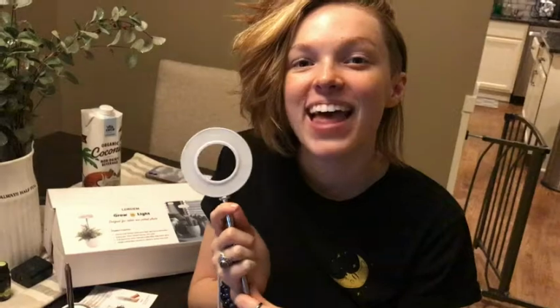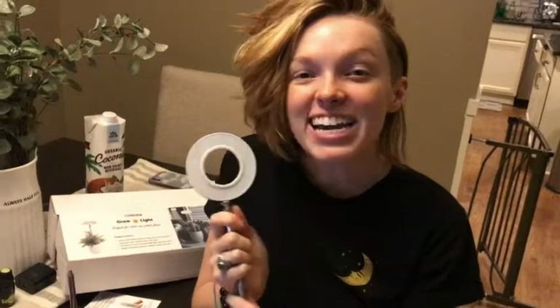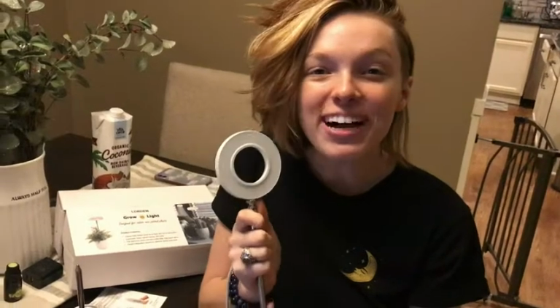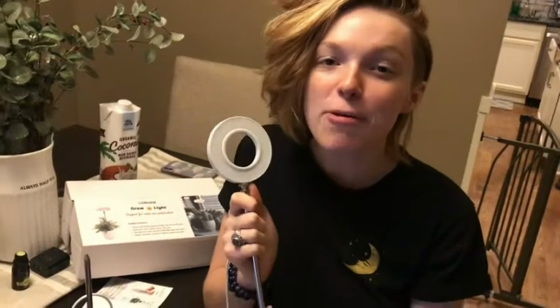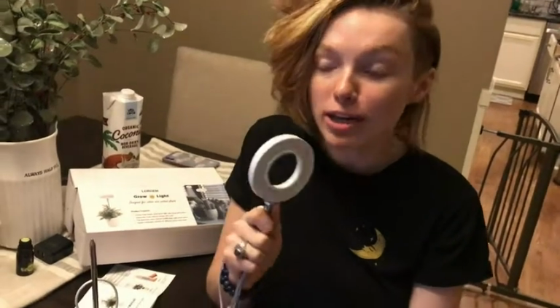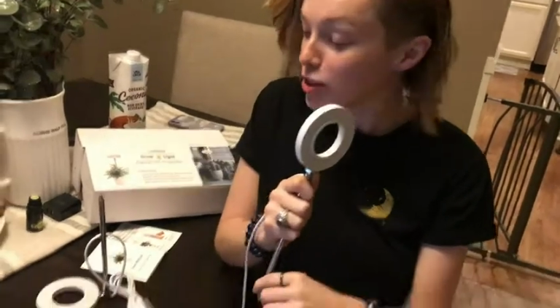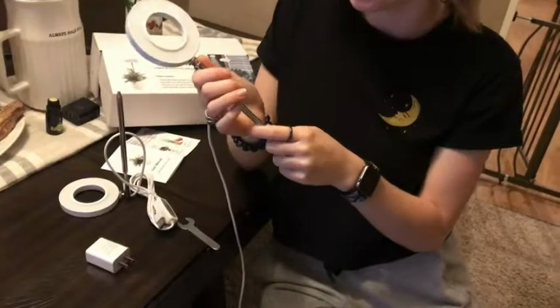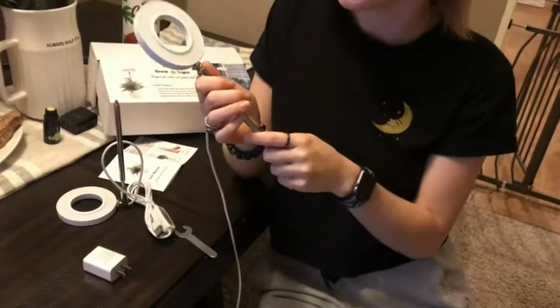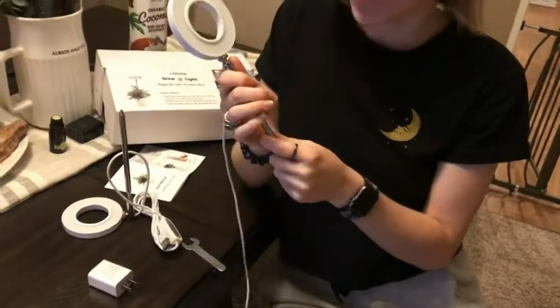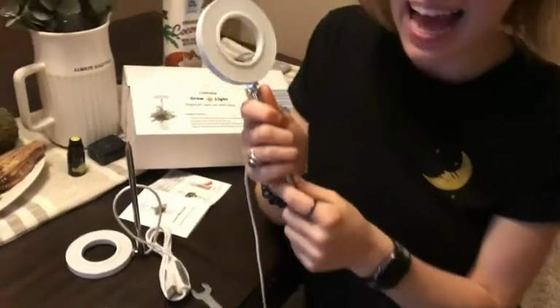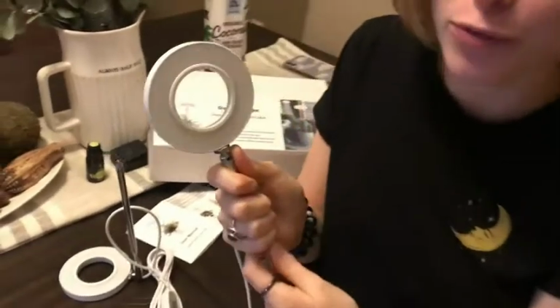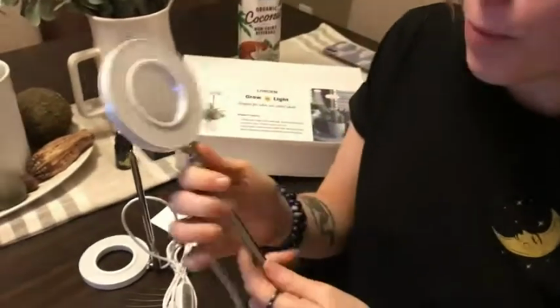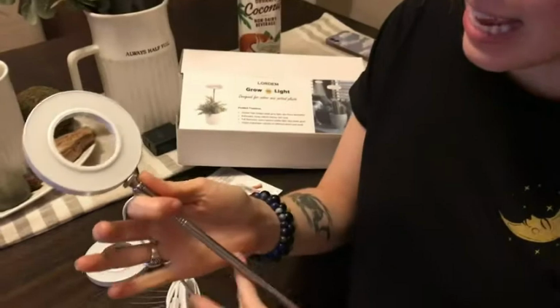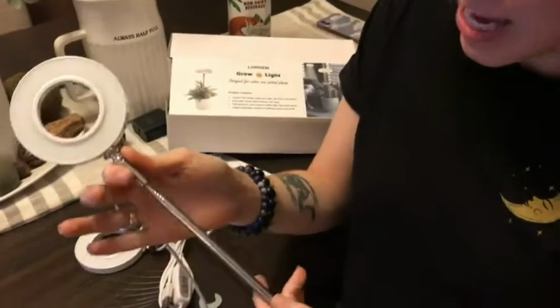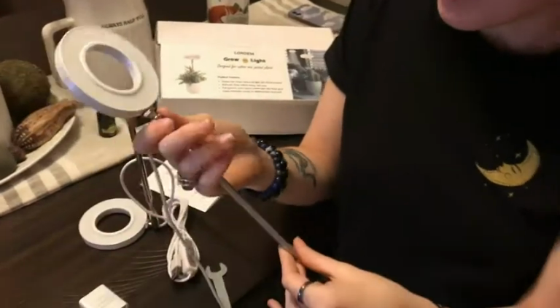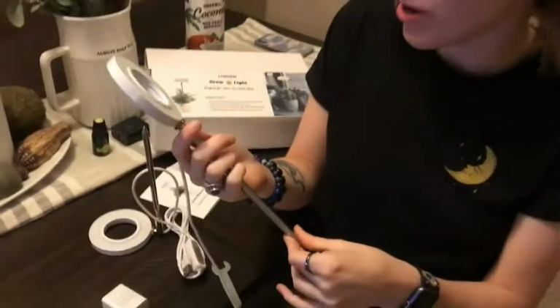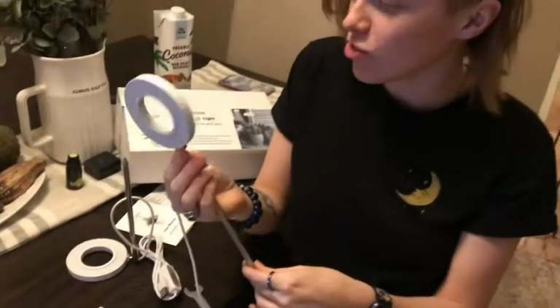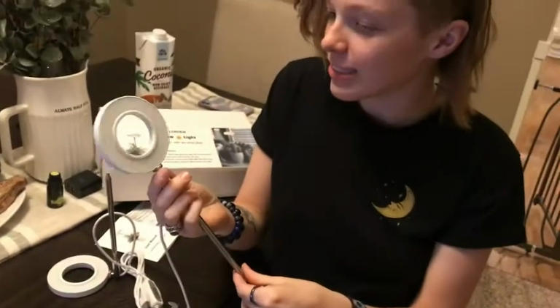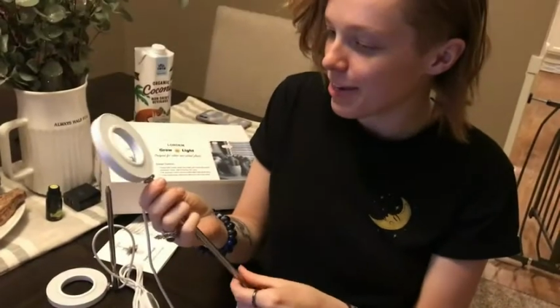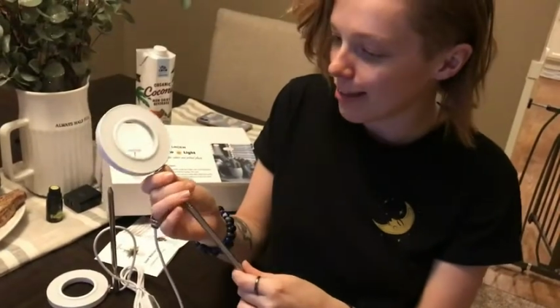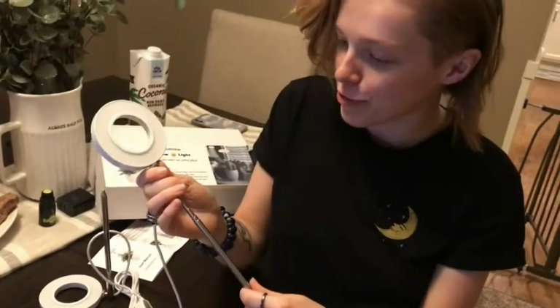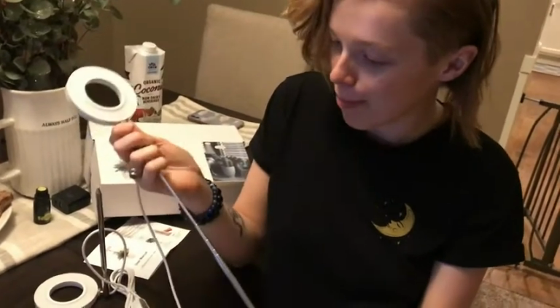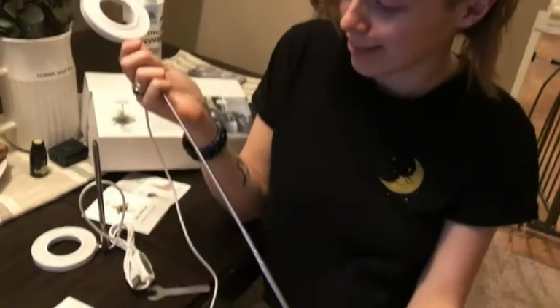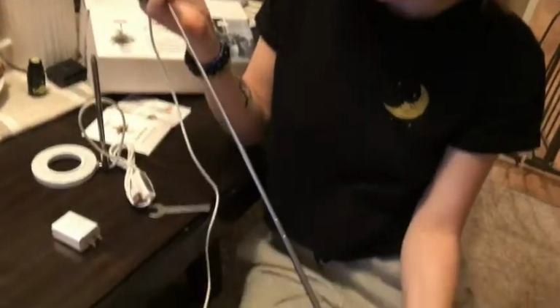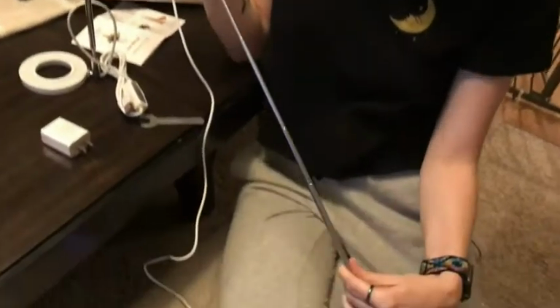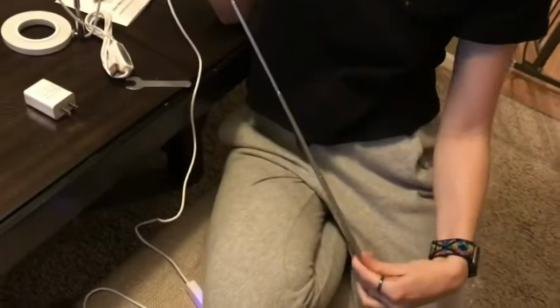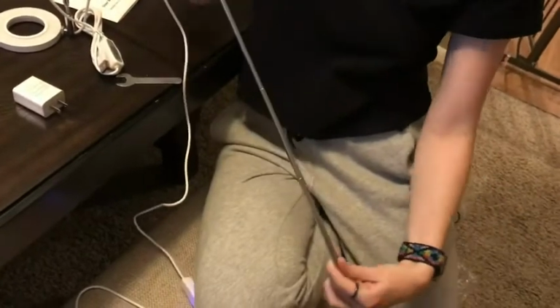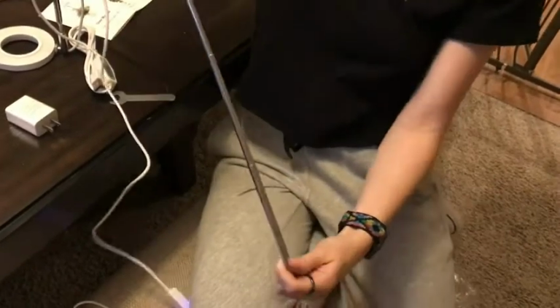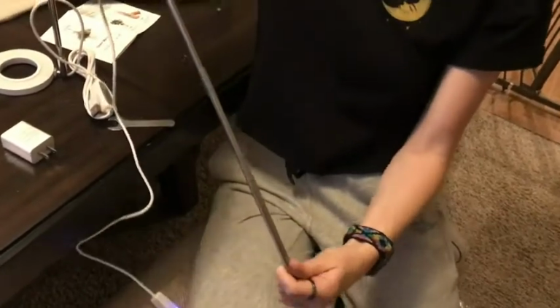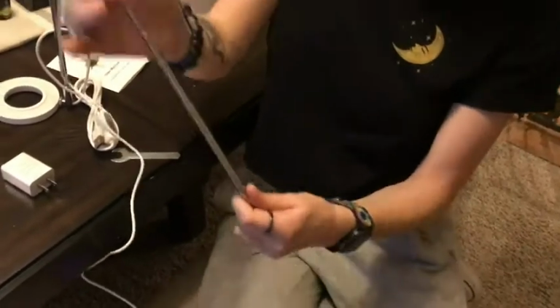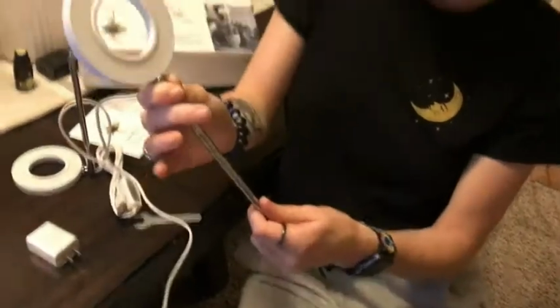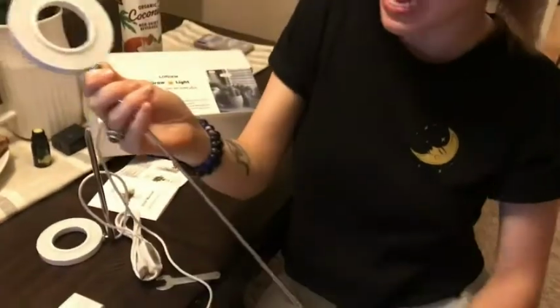Hi everyone! Today we are talking about this Halo Grow Lights for your plants. It pretty much just looks like a little tripod set for your plants. You can see that you can adjust the height.